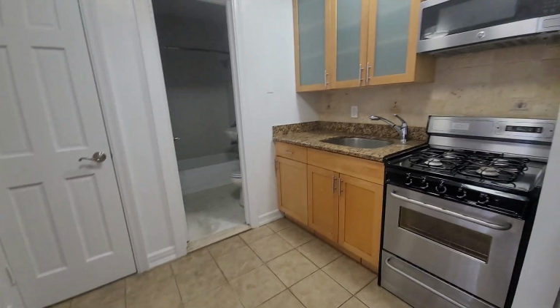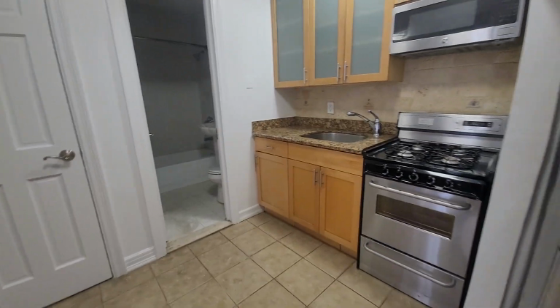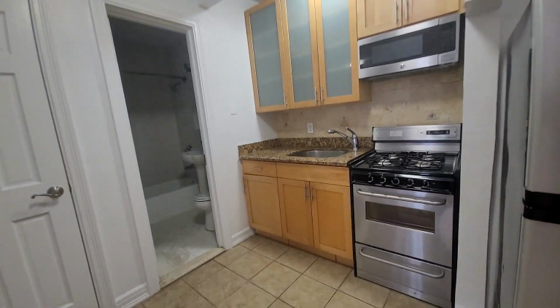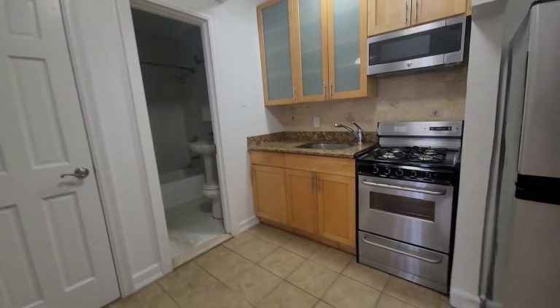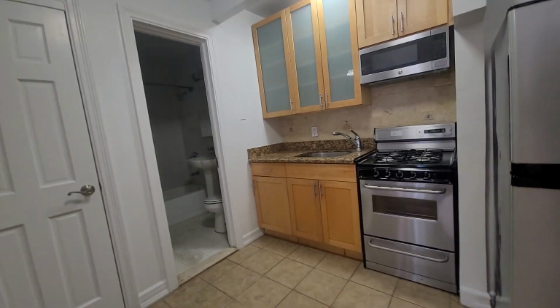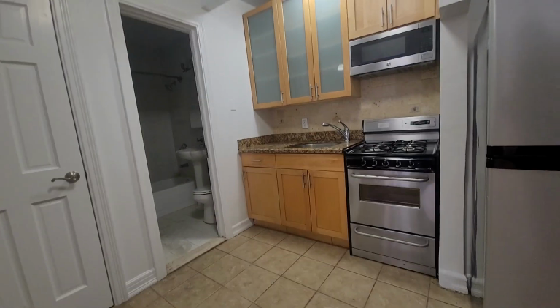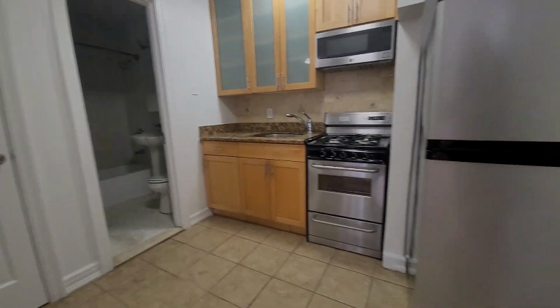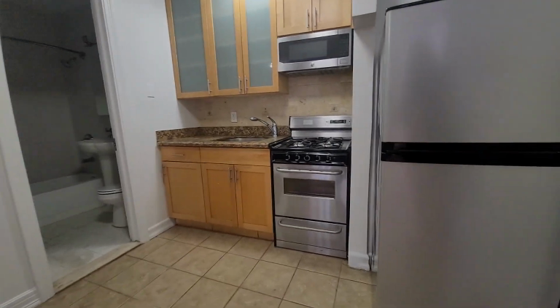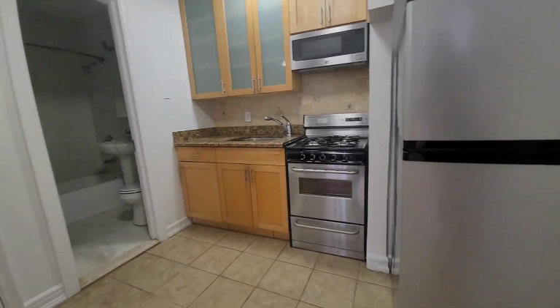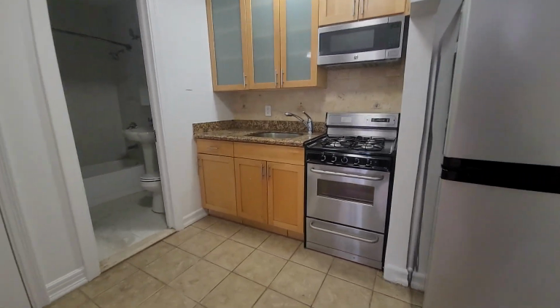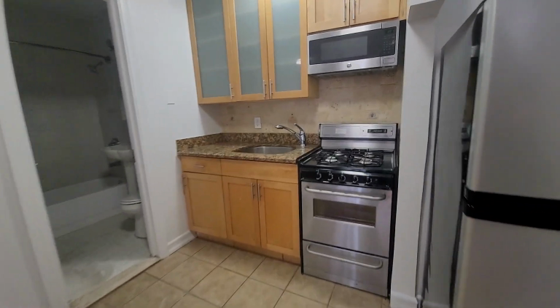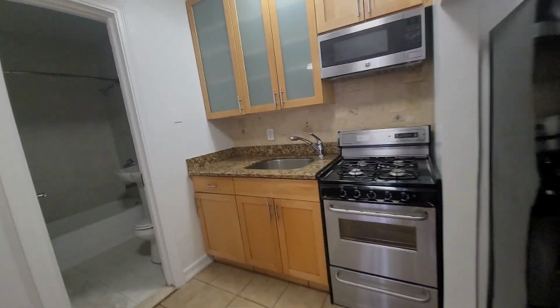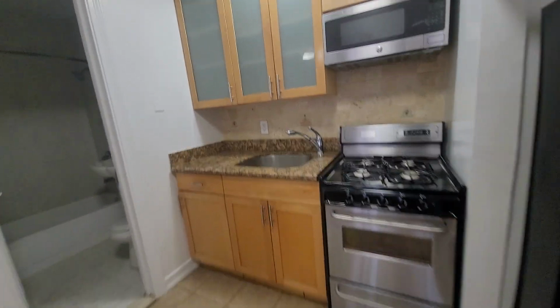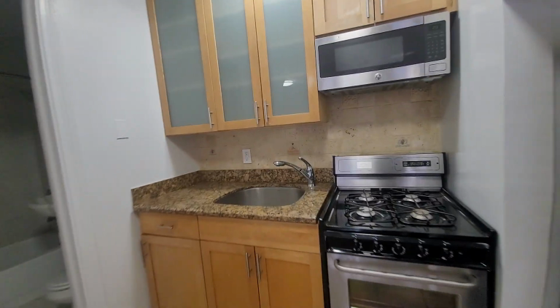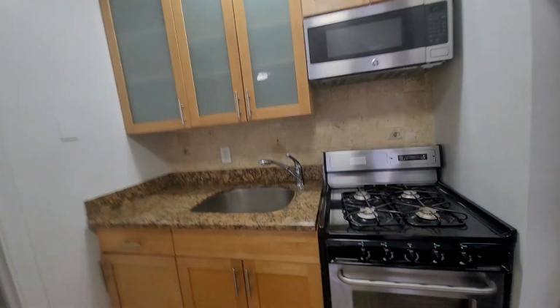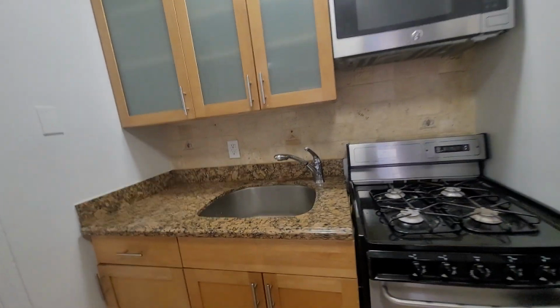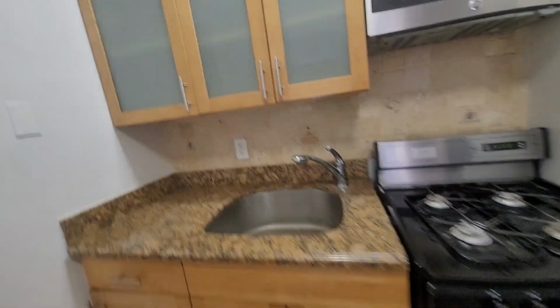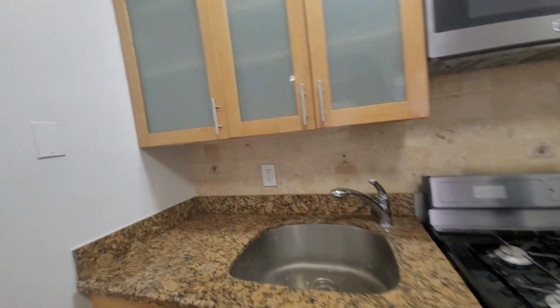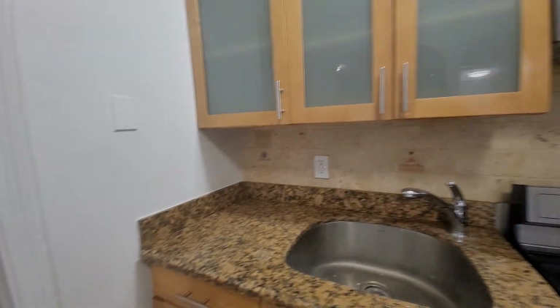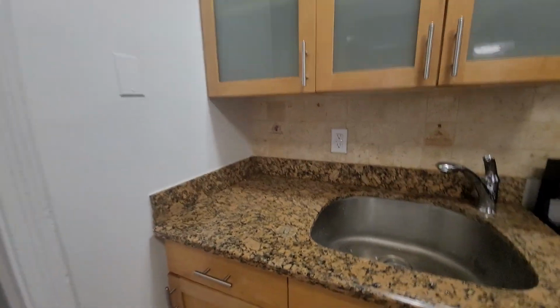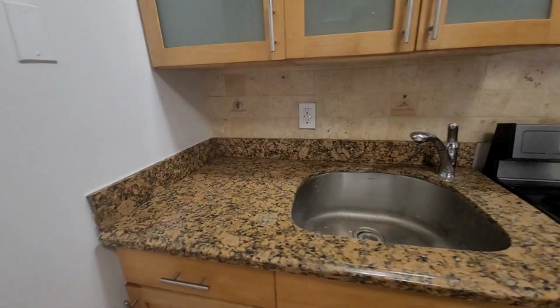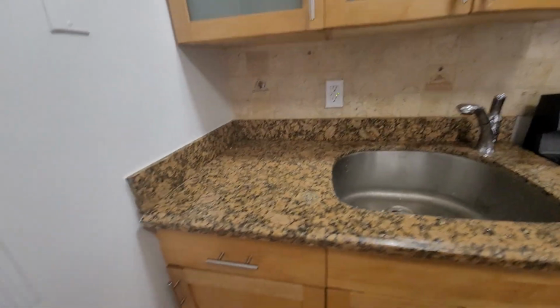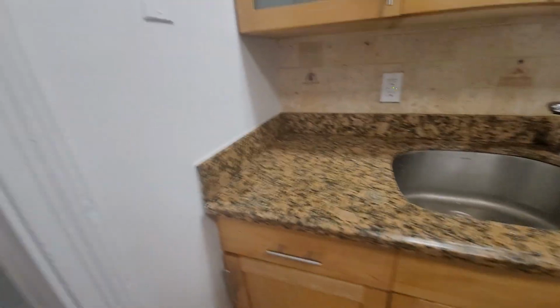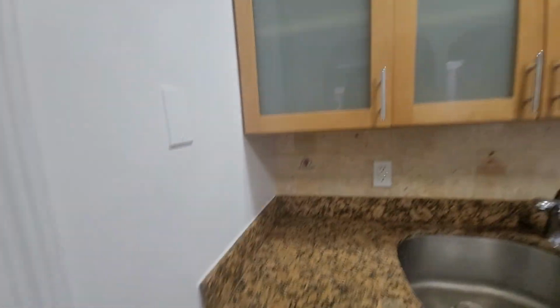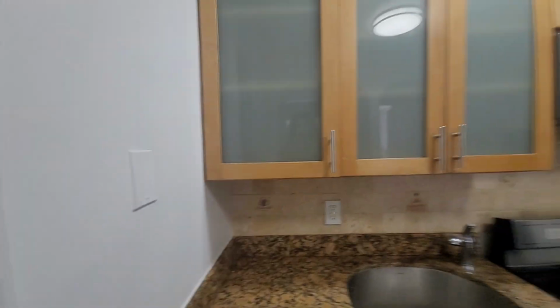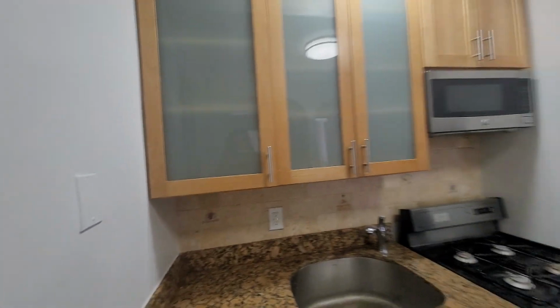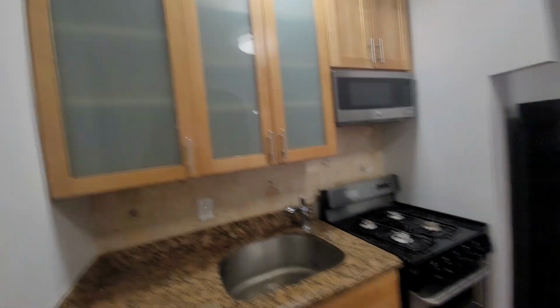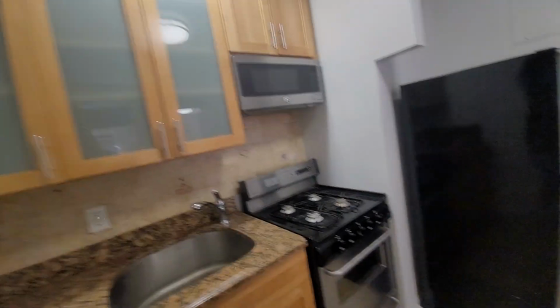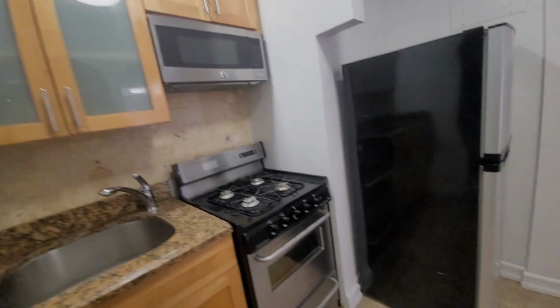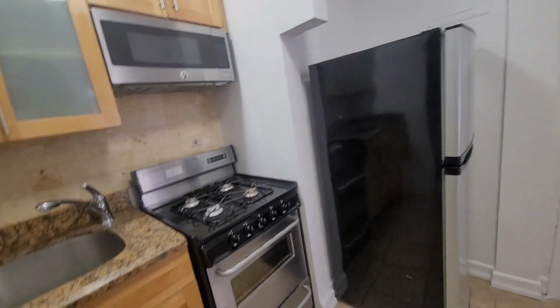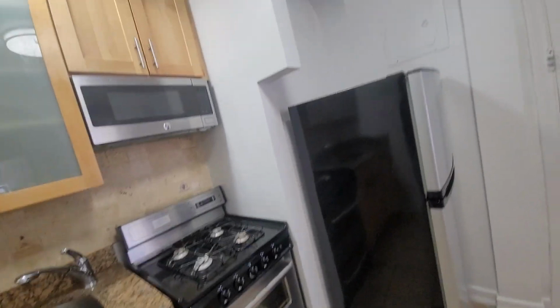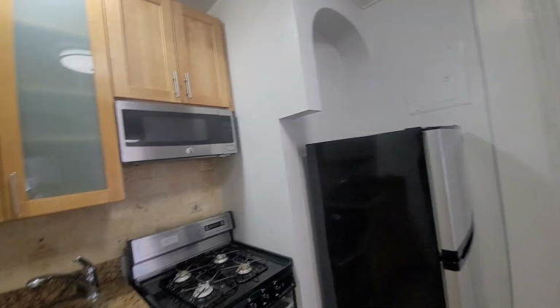This is 330 East 54th Street, apartment 5B. So you walk in, you have a little kitchen here. Got a countertop, stainless steel appliances.